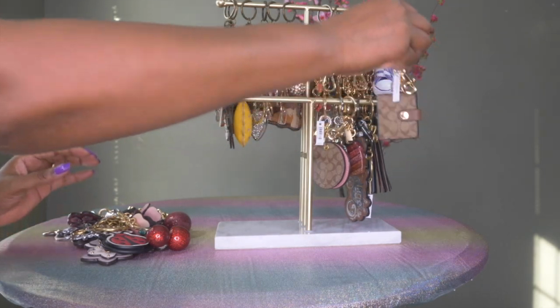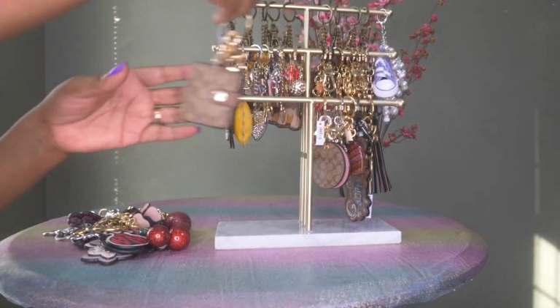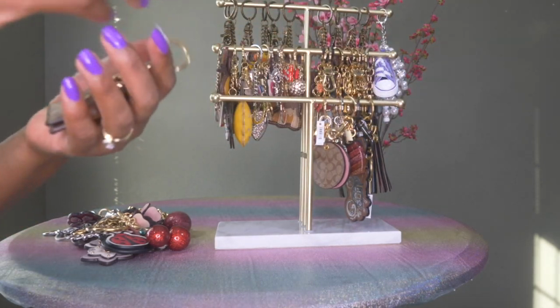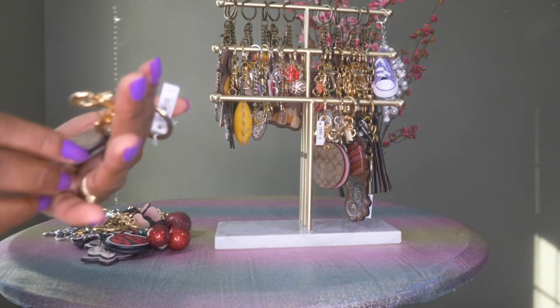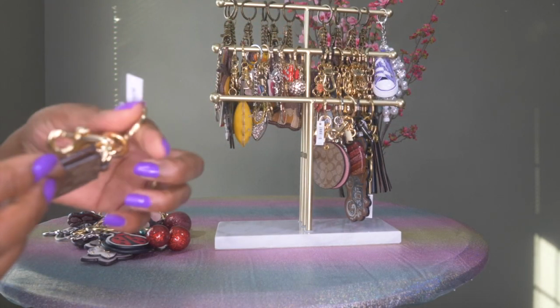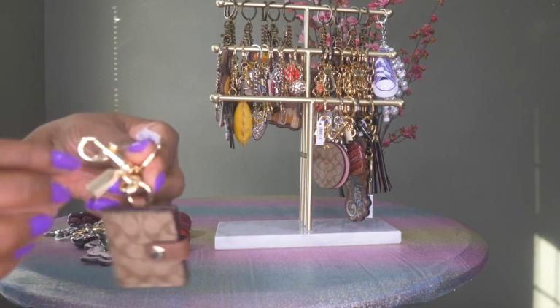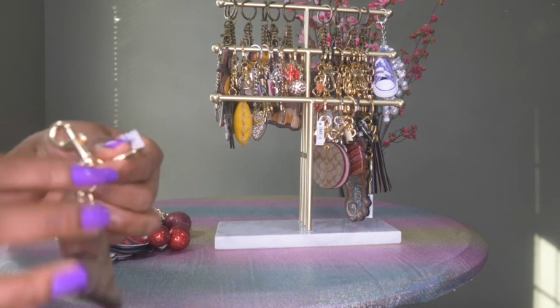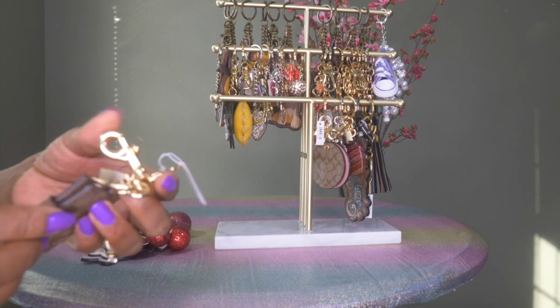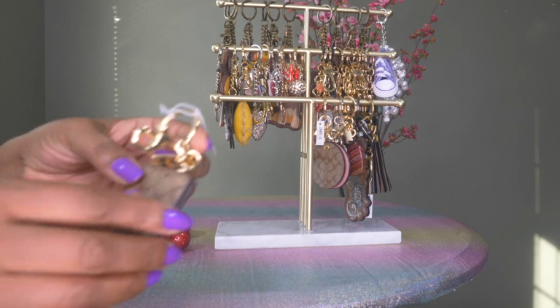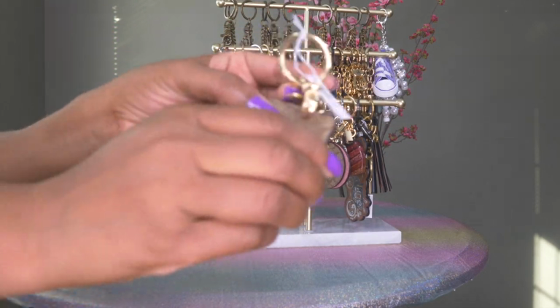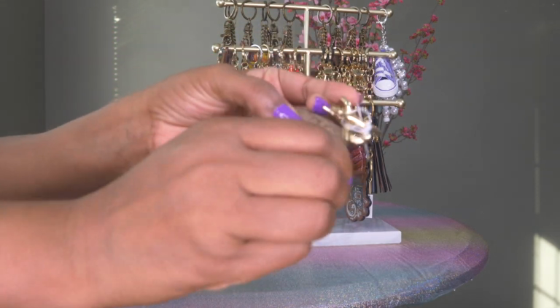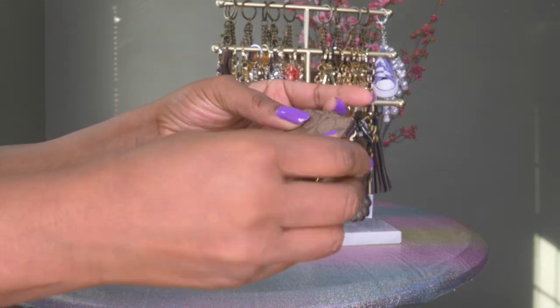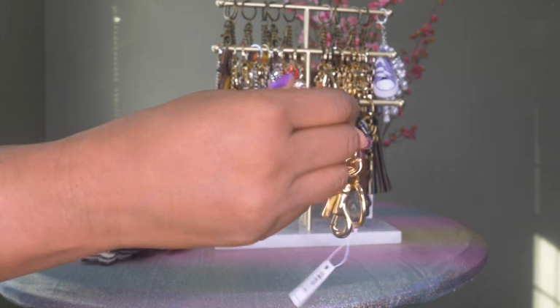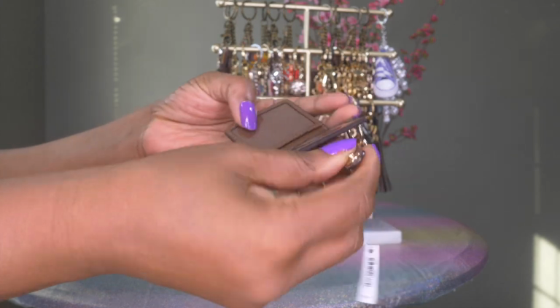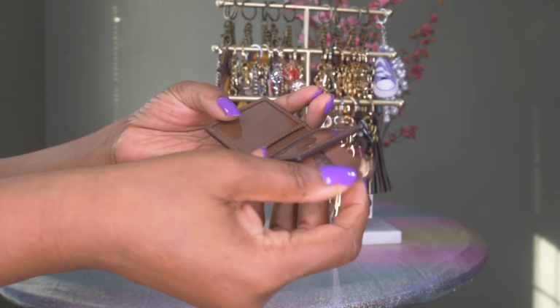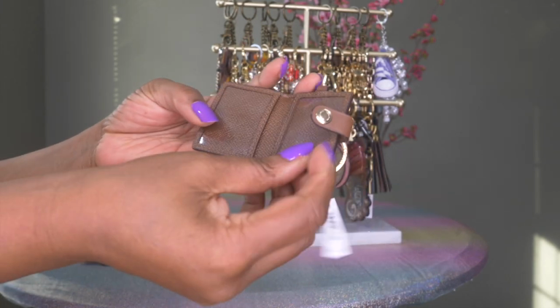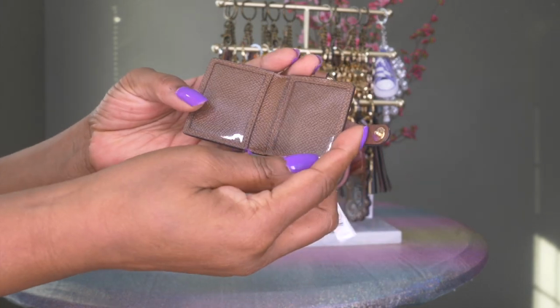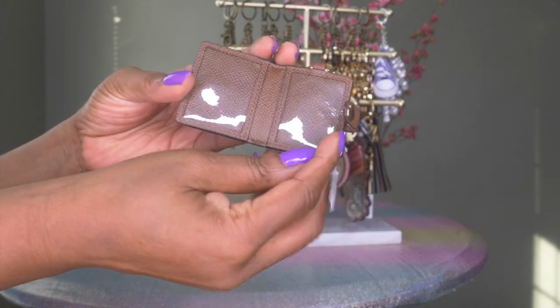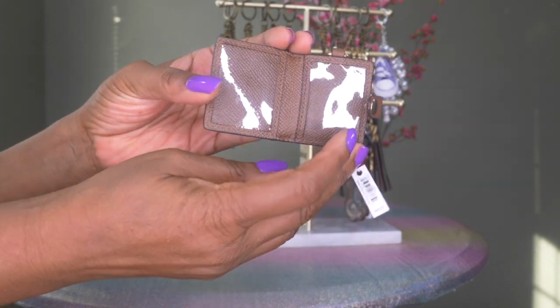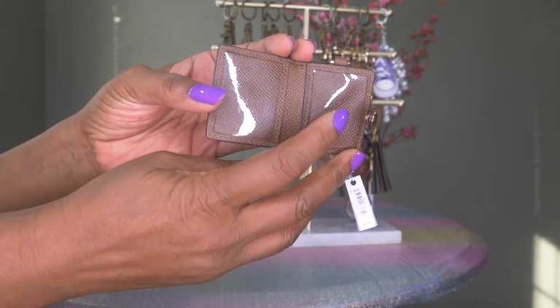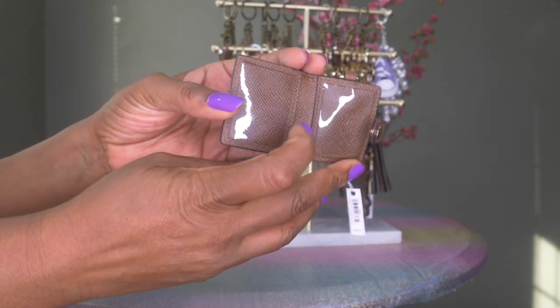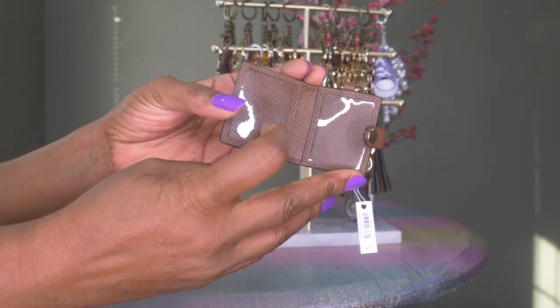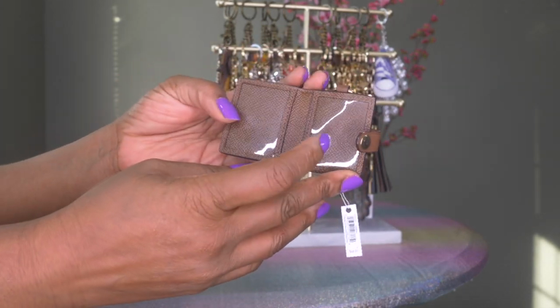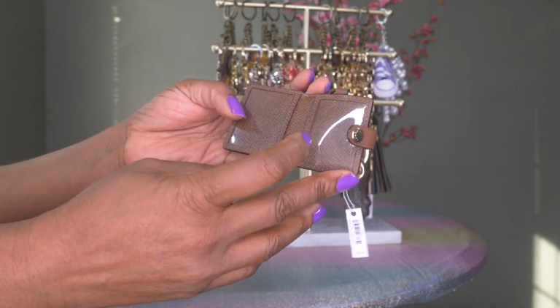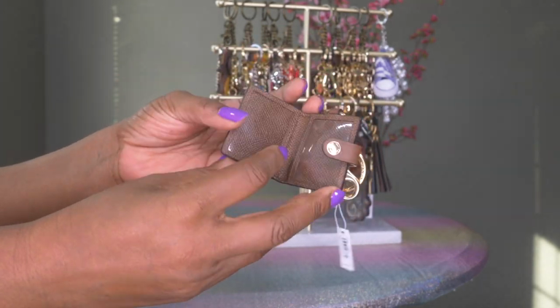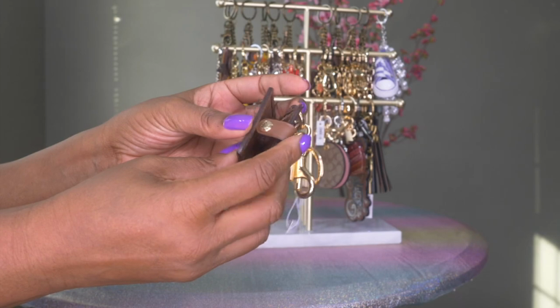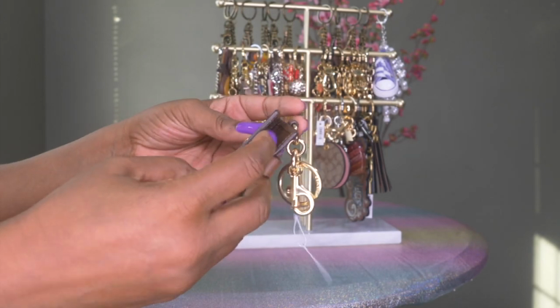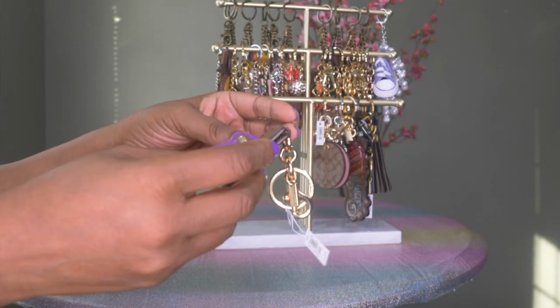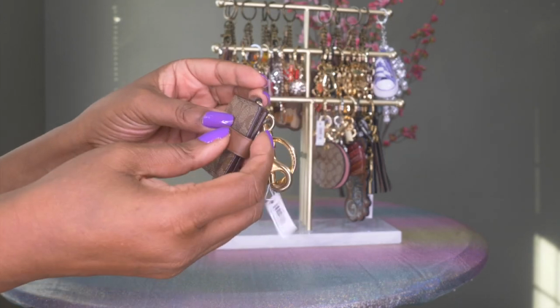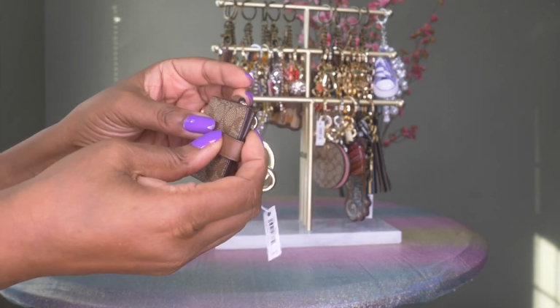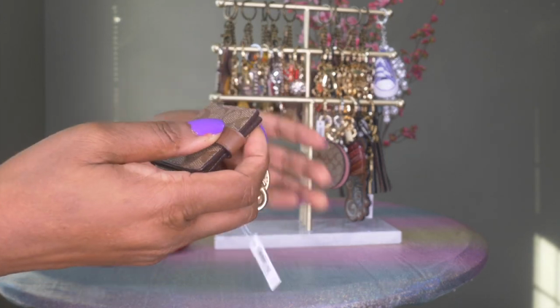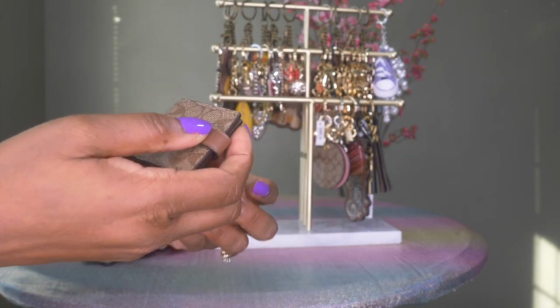Then this one I haven't worn before — it's like a little book. I guess you can put a photo or something in there if you choose, but I thought it was cute as well.